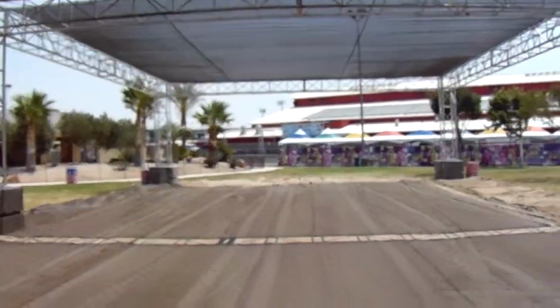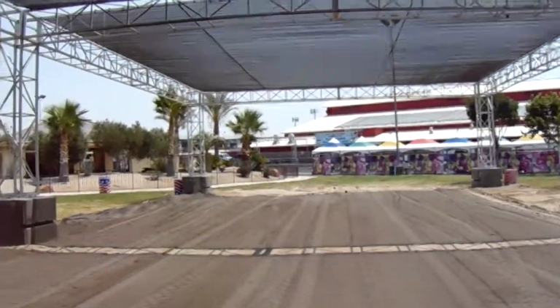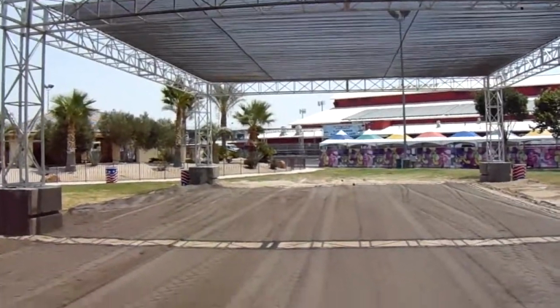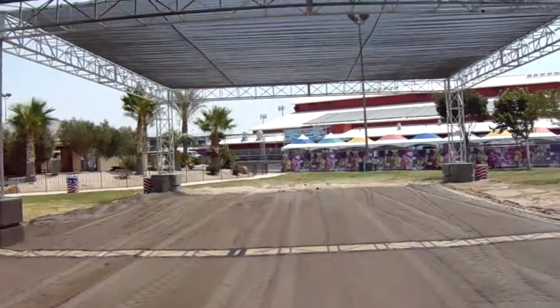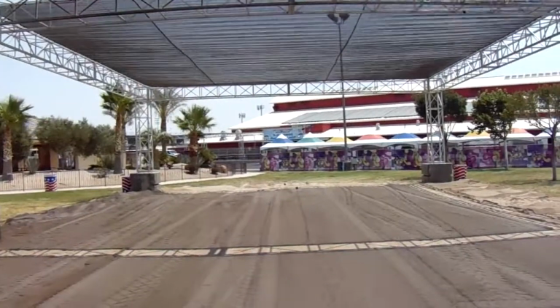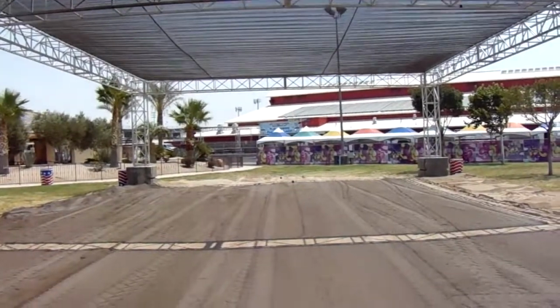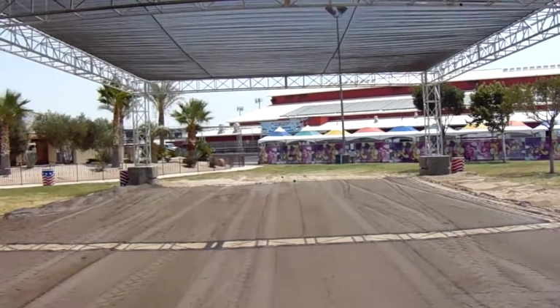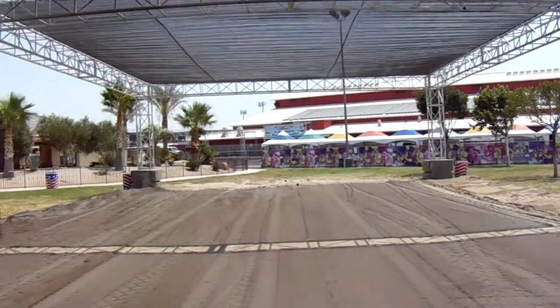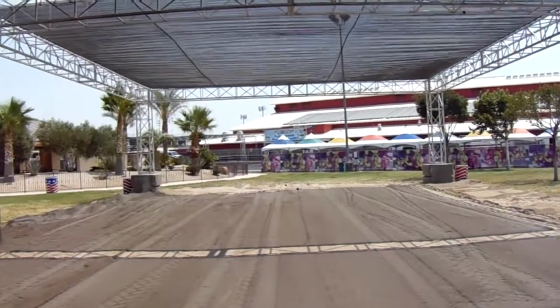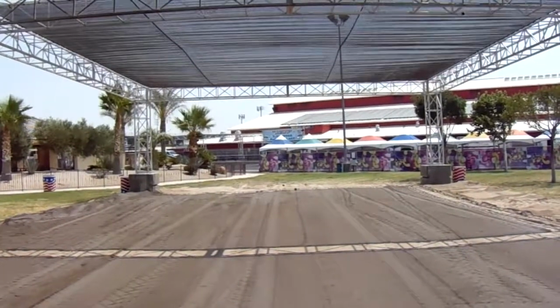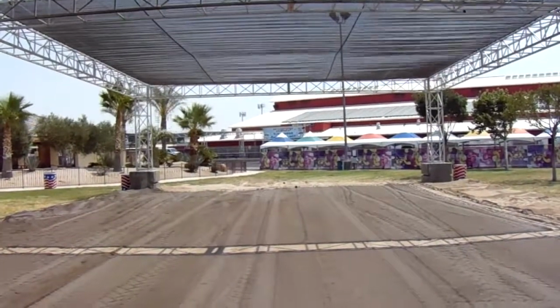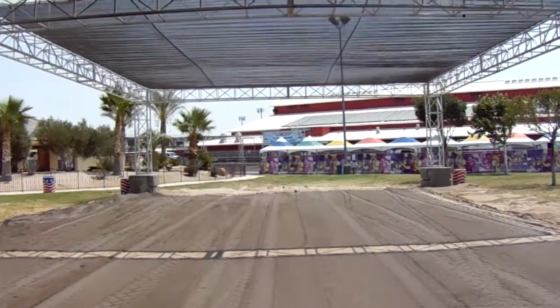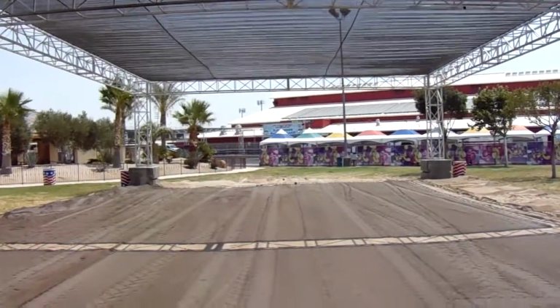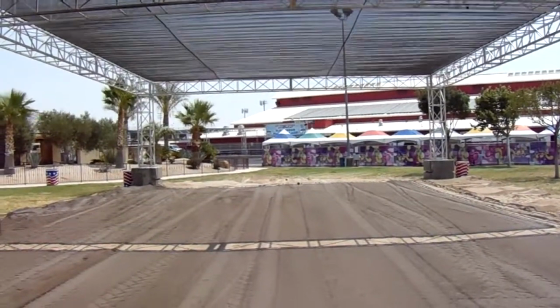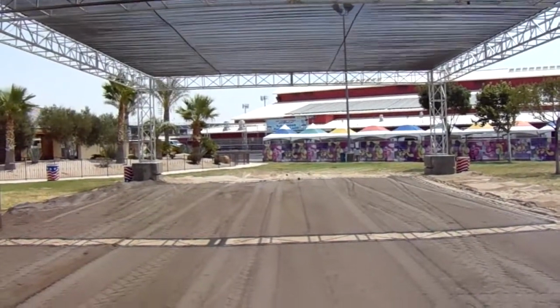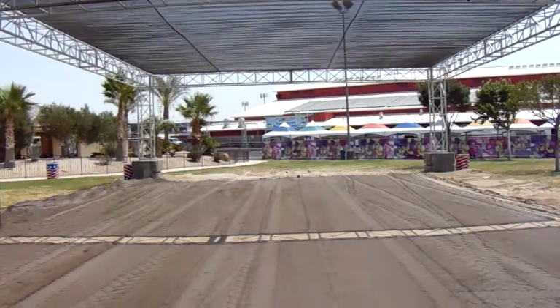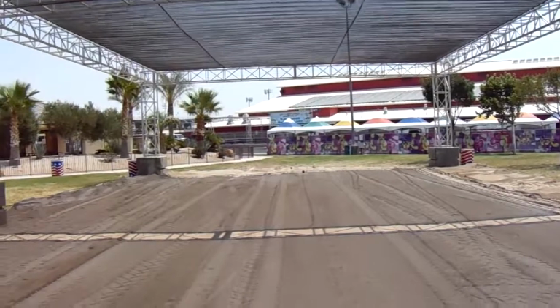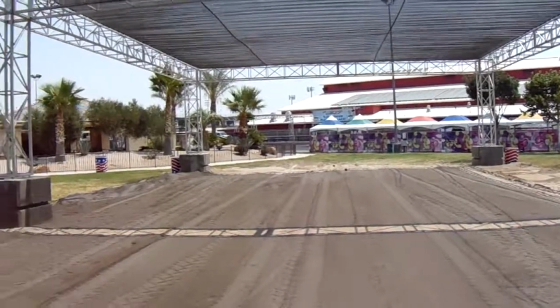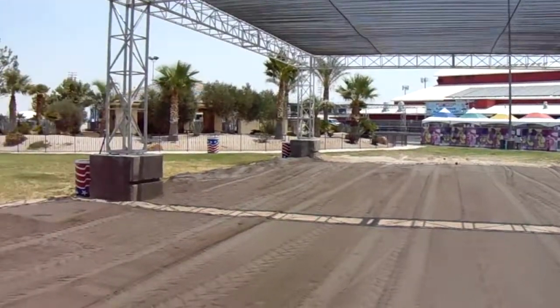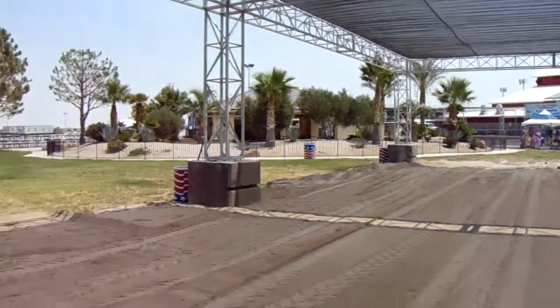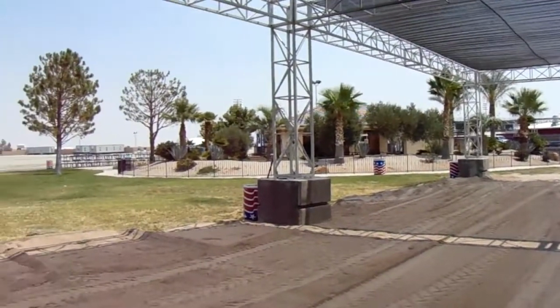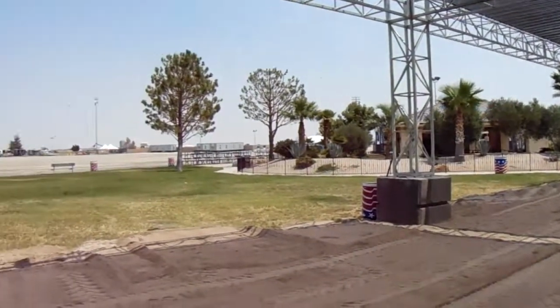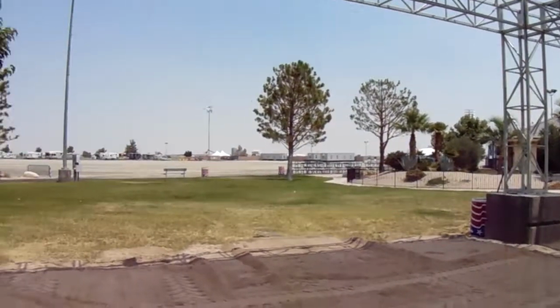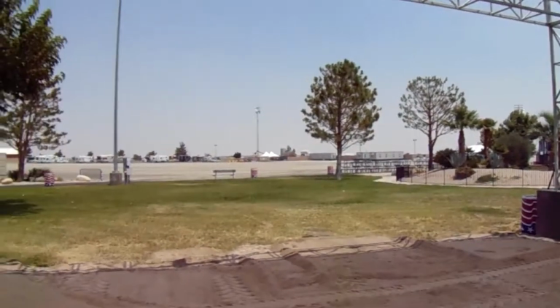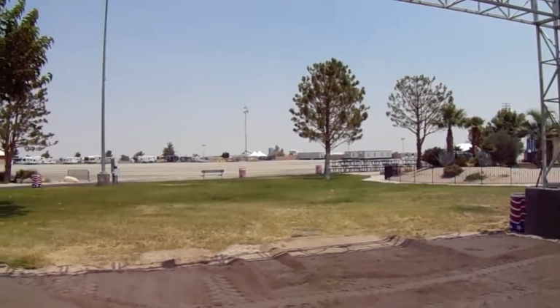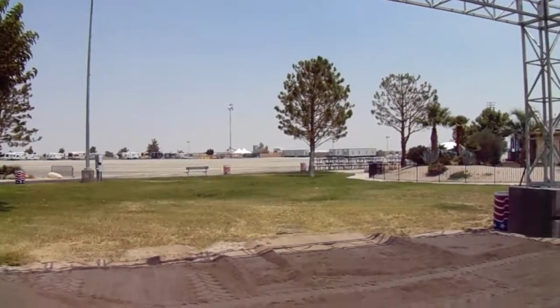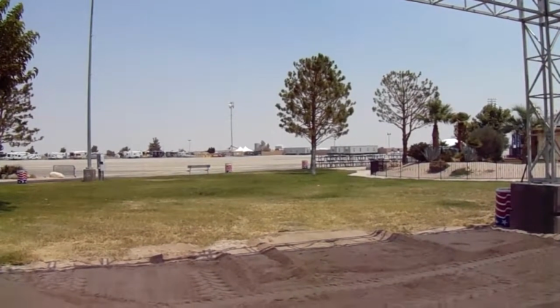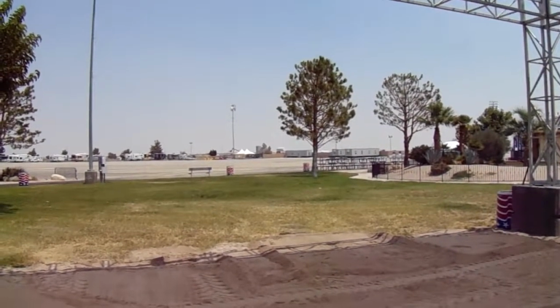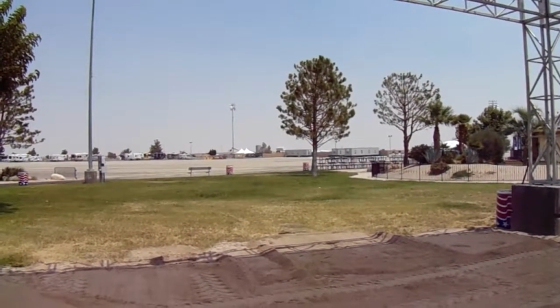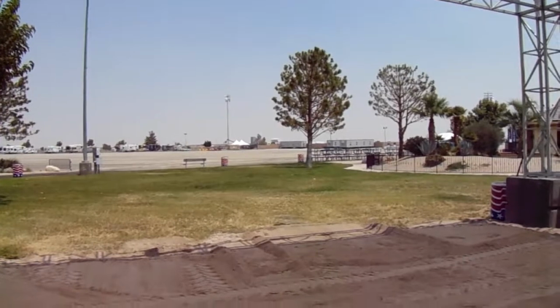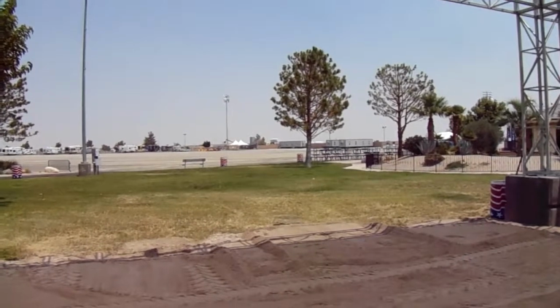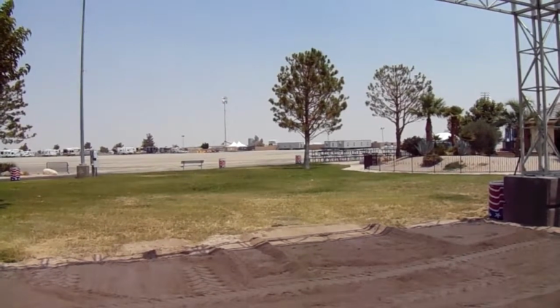The Antelope Valley Fair is going to have cornhole tossing on that end, two bocce courts on this end, and then right here a huge giant portable beer garden being installed this week.